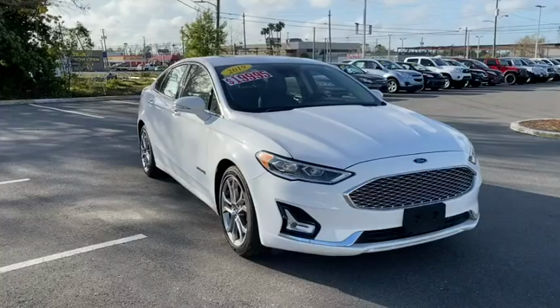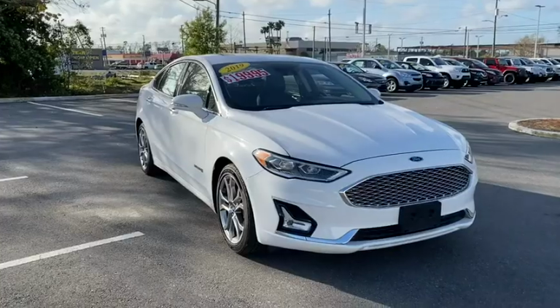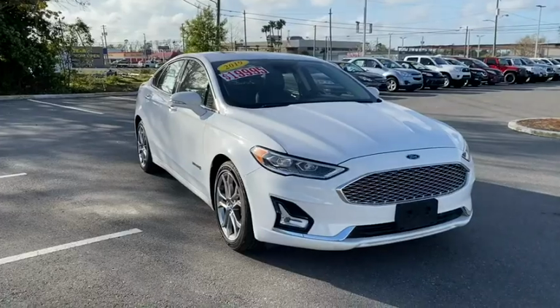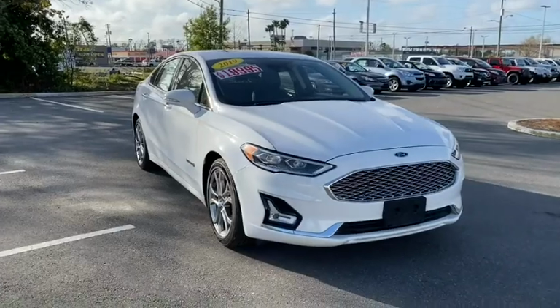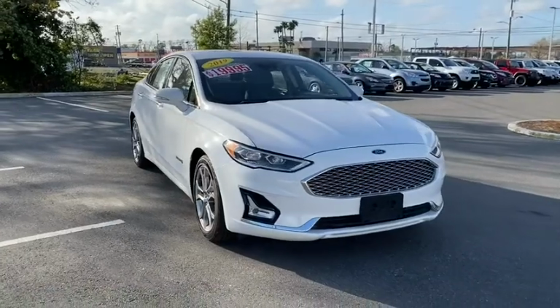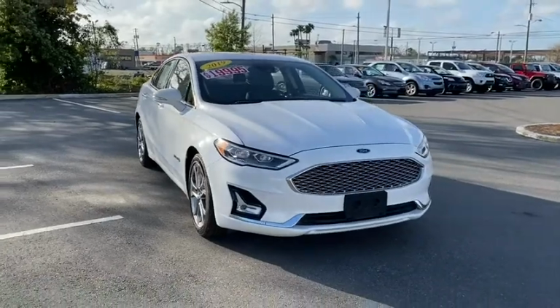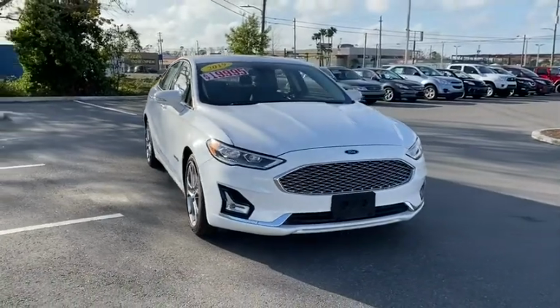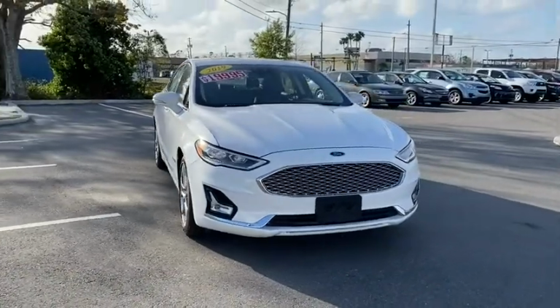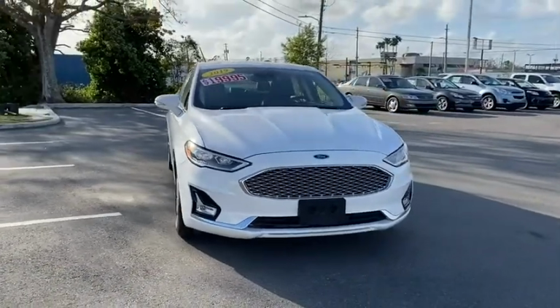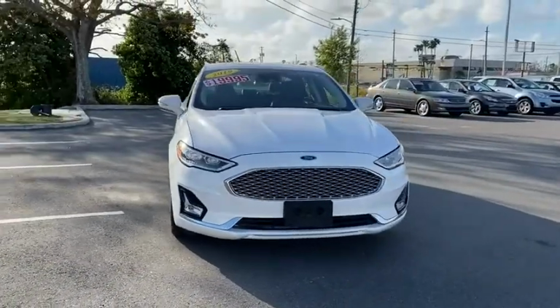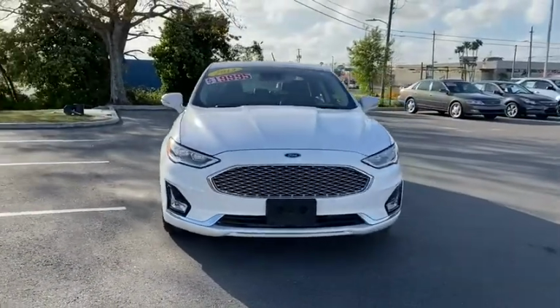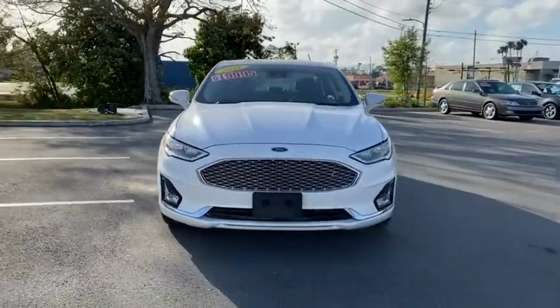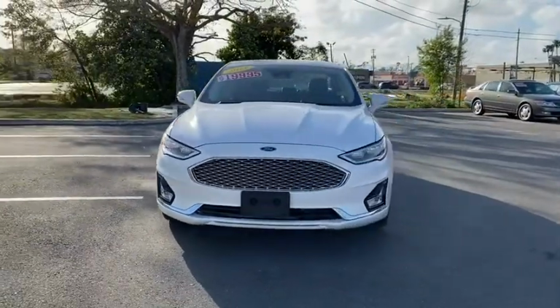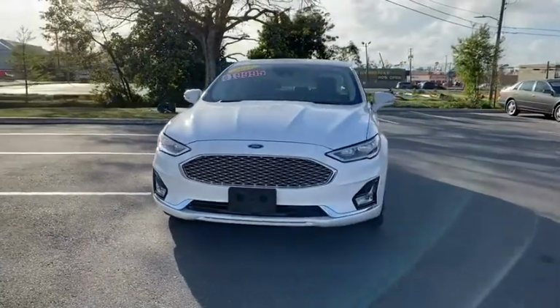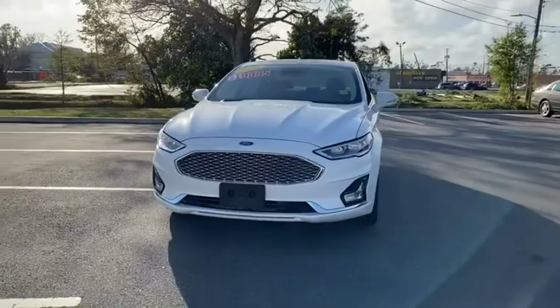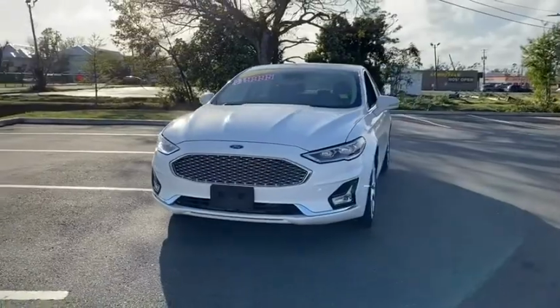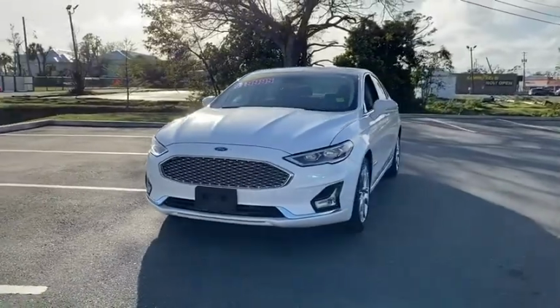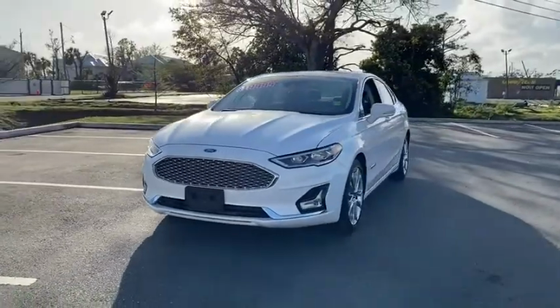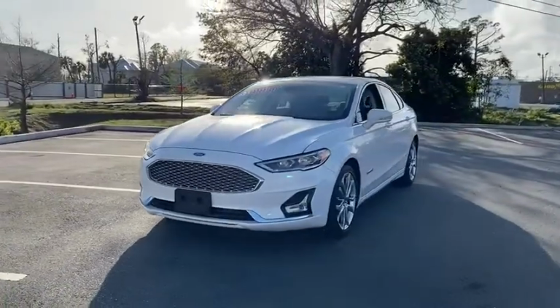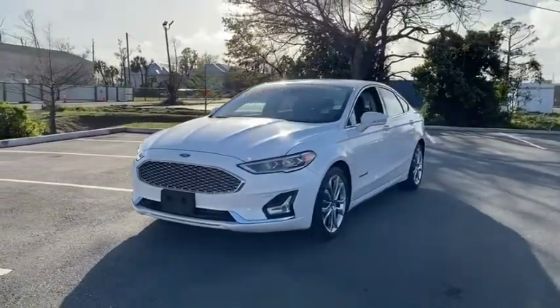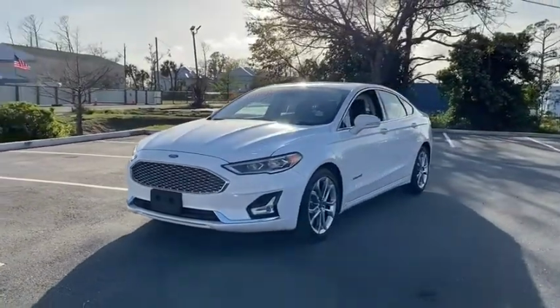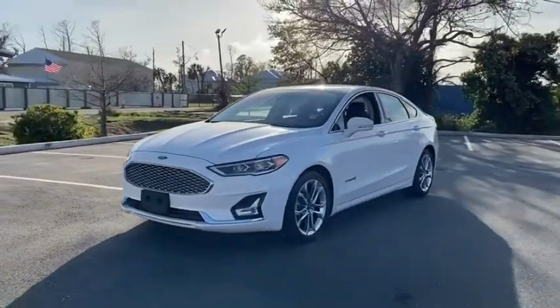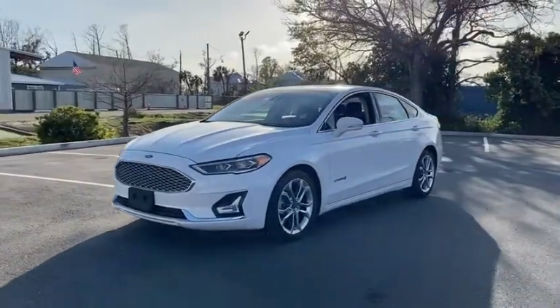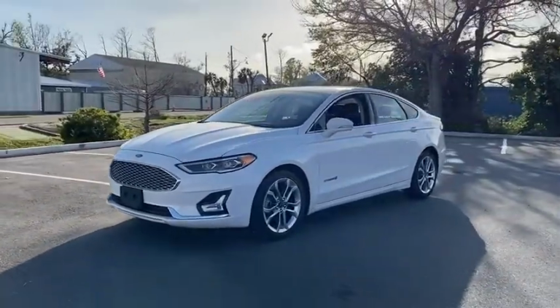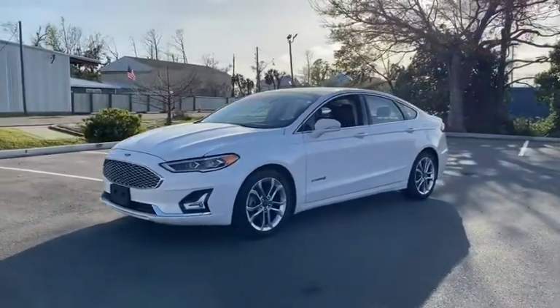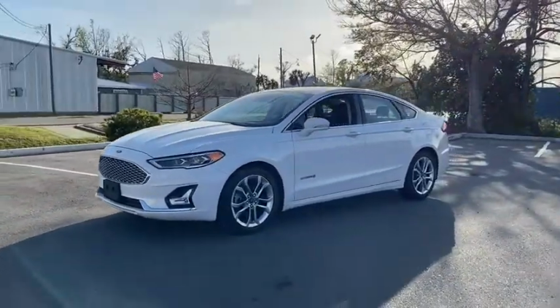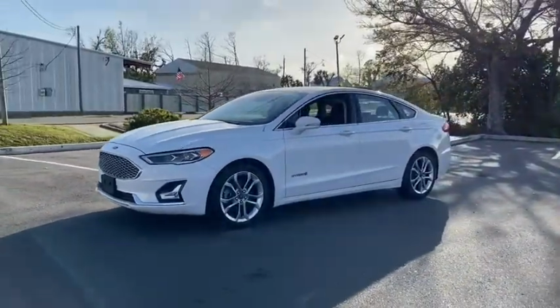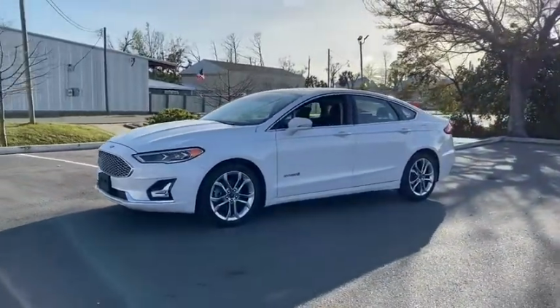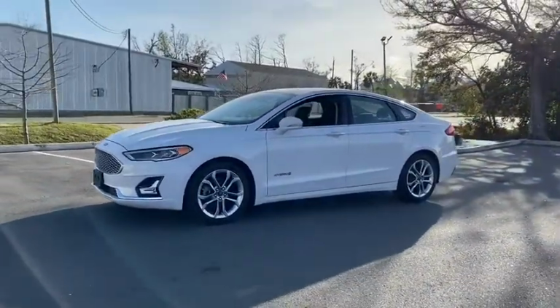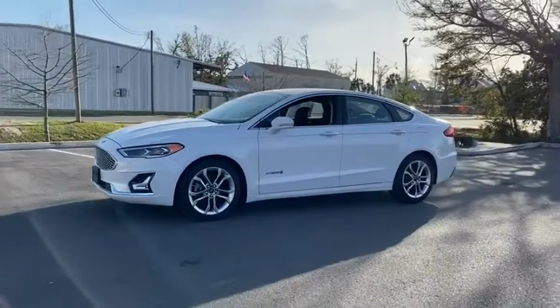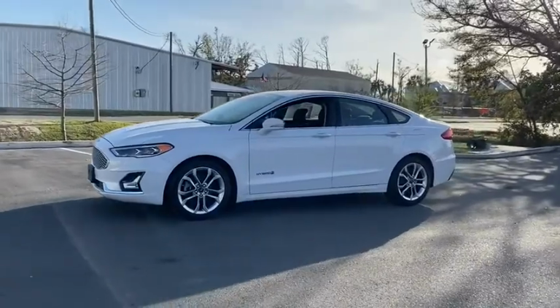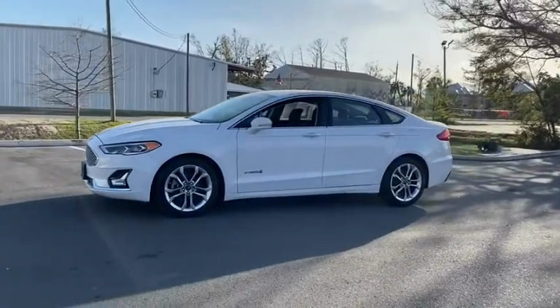We are pleased to show you the 2019 Ford Fusion Hybrid. You can have both impressive power and great economy in a Fusion. This vehicle has less than 40,000 miles.